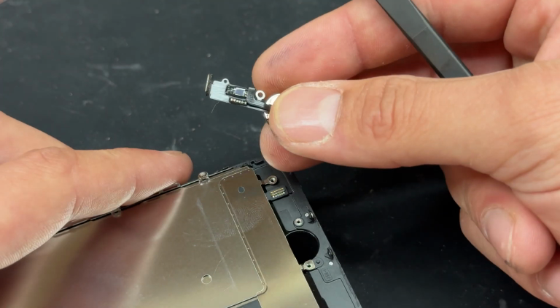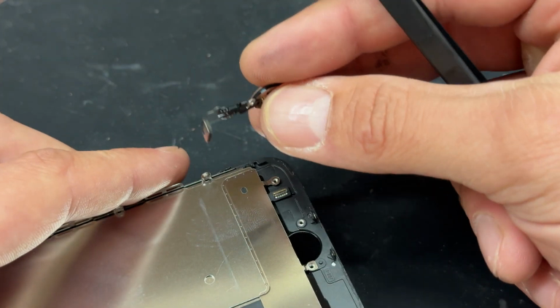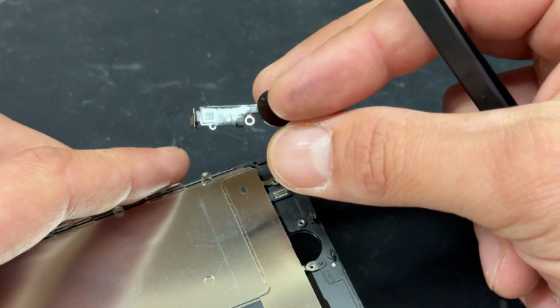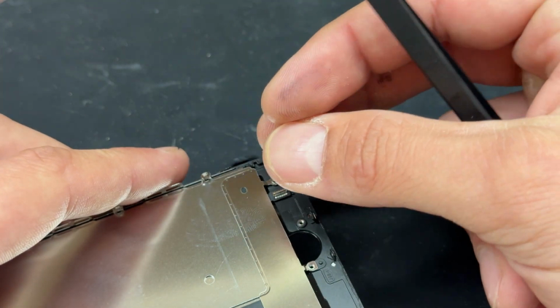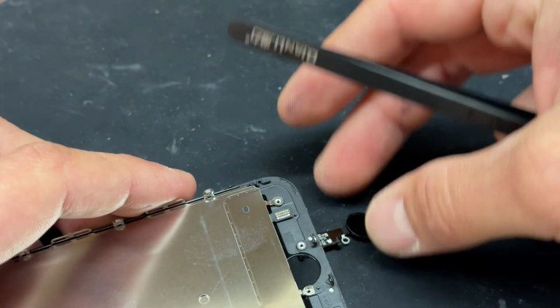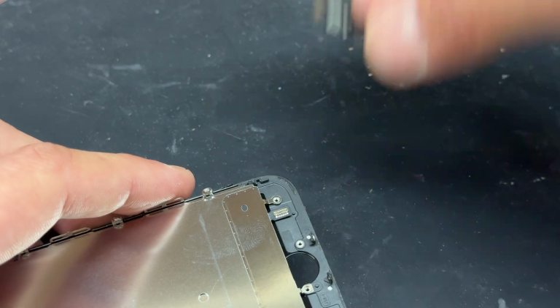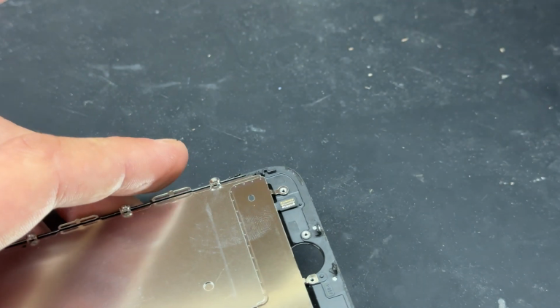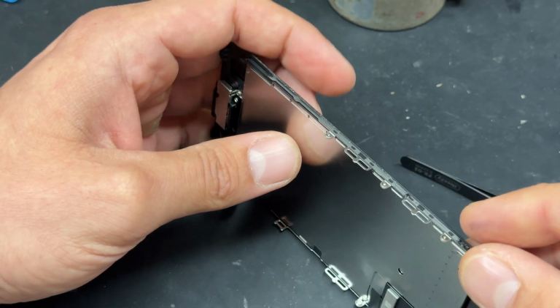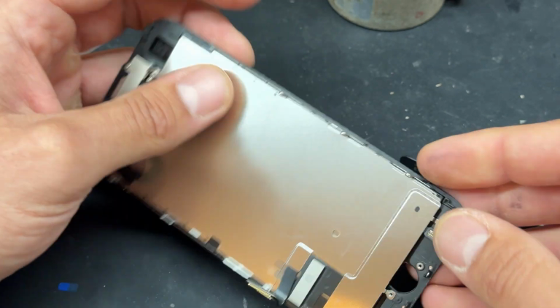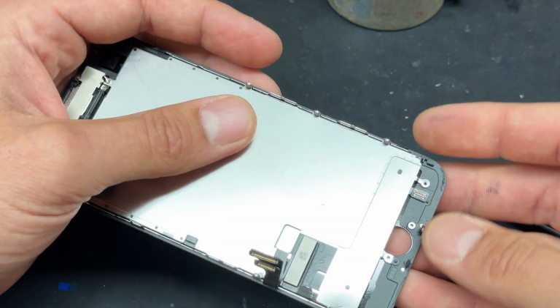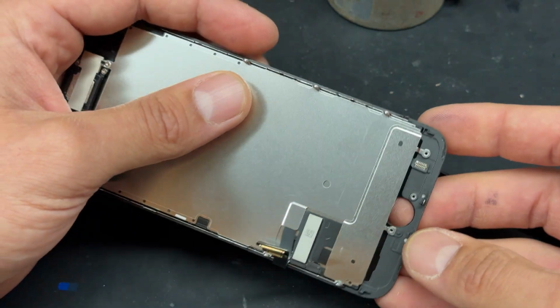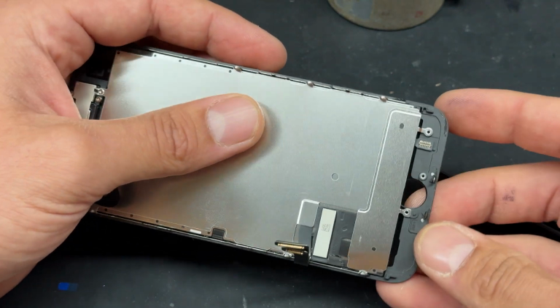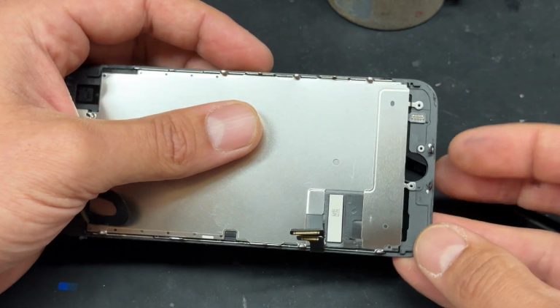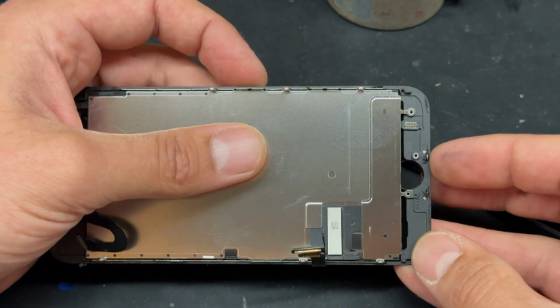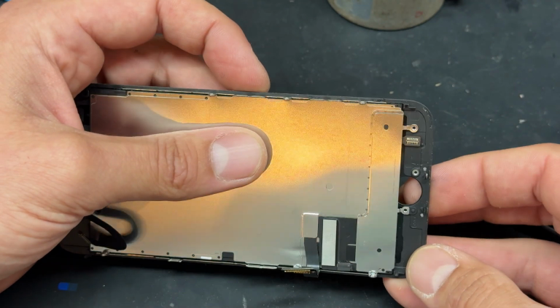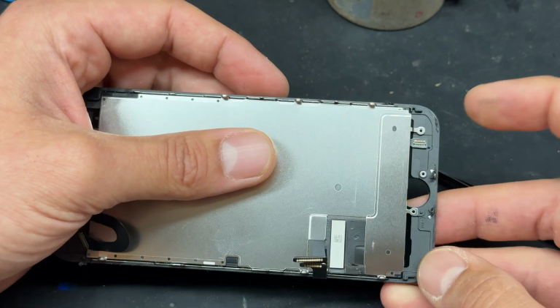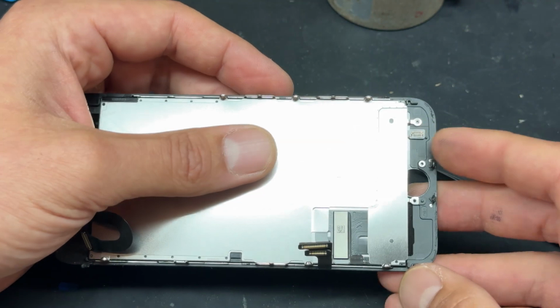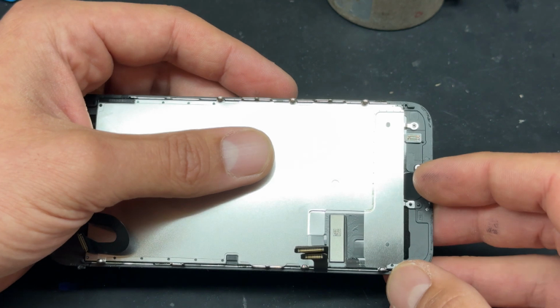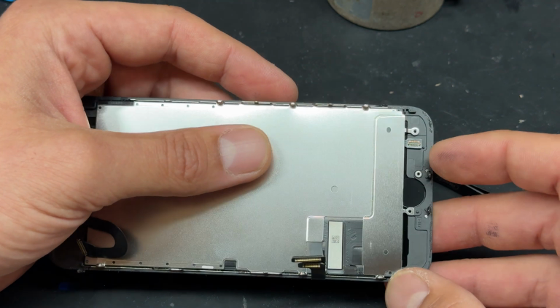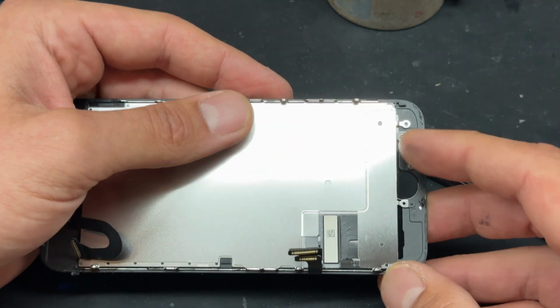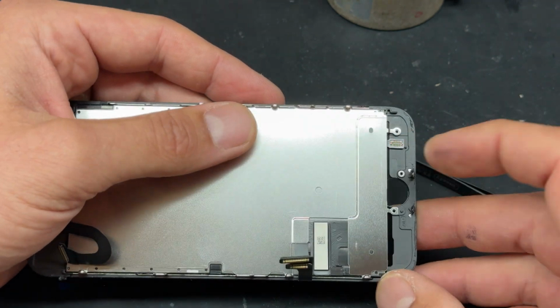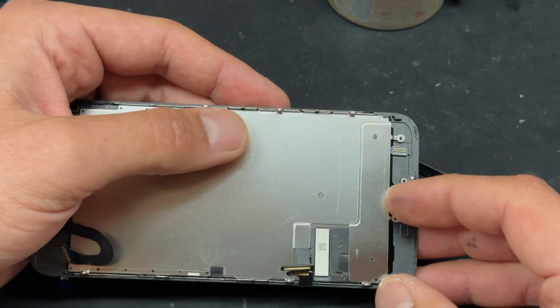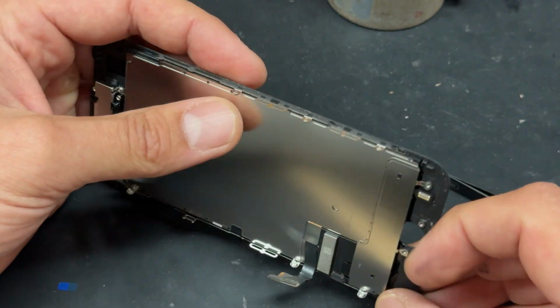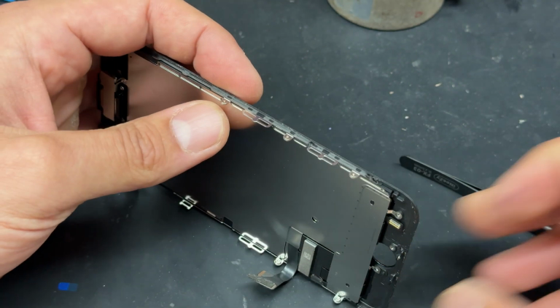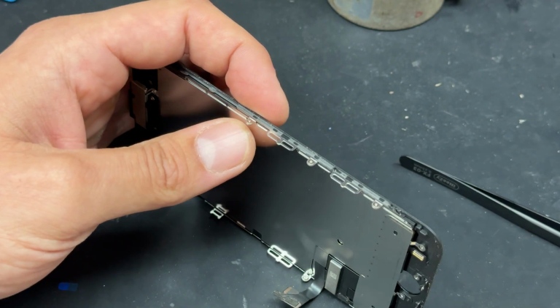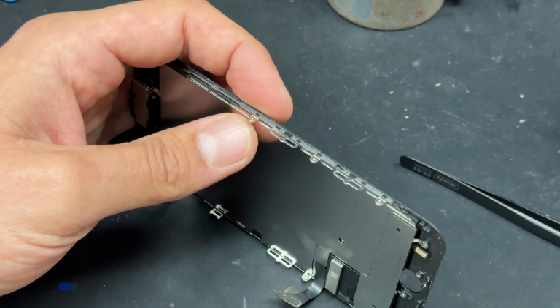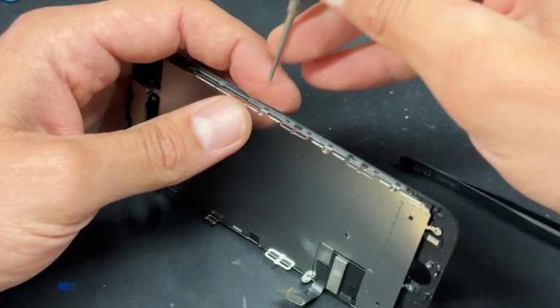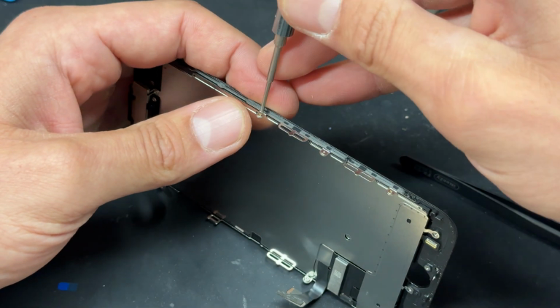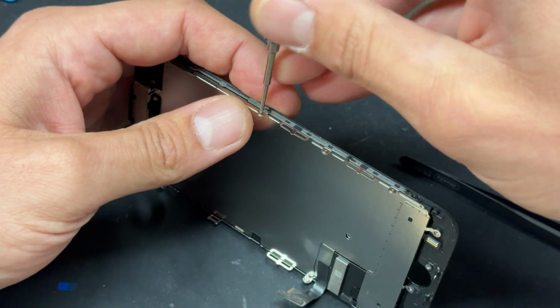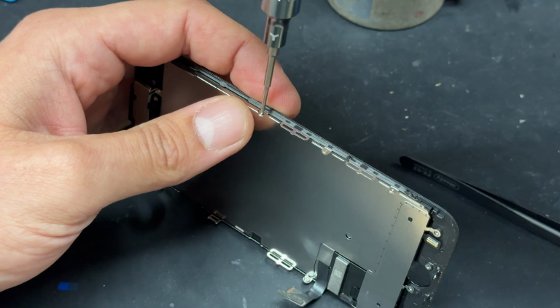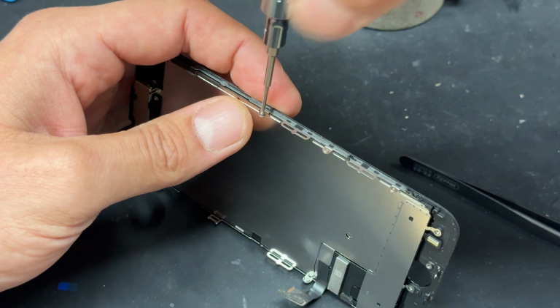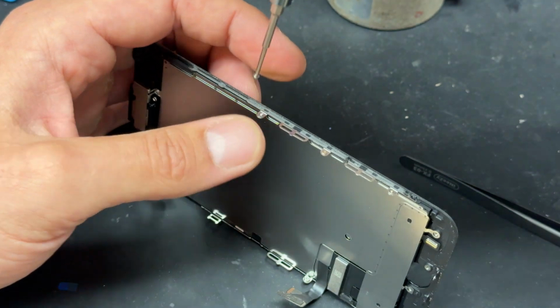This is our broken home button, so we're going to discard that now. Like I said at the beginning of the video, if we just plugged the new home button in there, it wouldn't work, especially if it's a pulled button. So what we're going to do now is remove this back plate from the back of the screen.